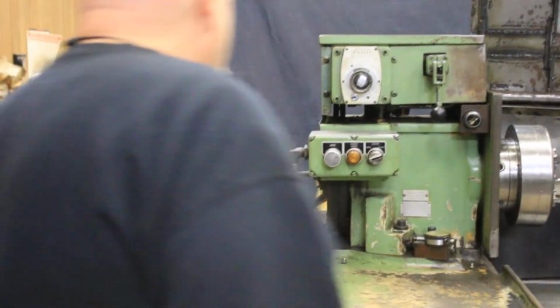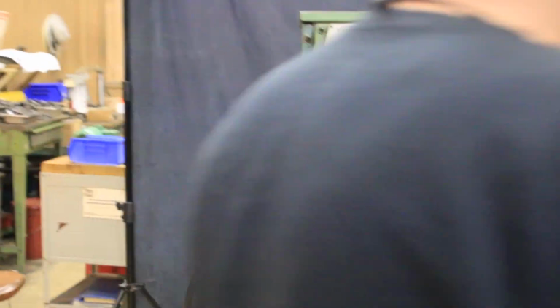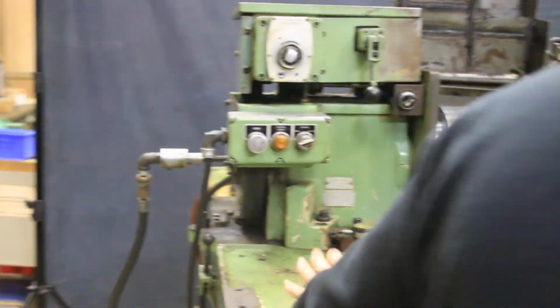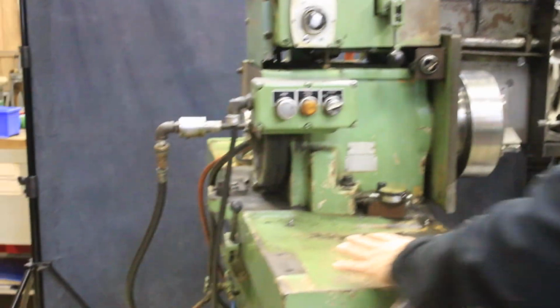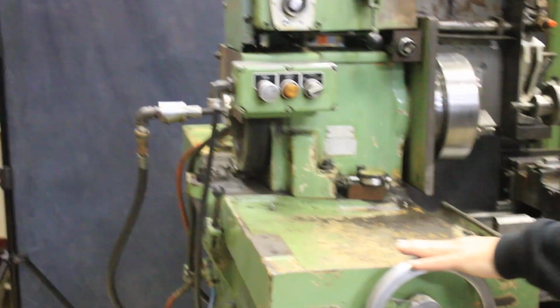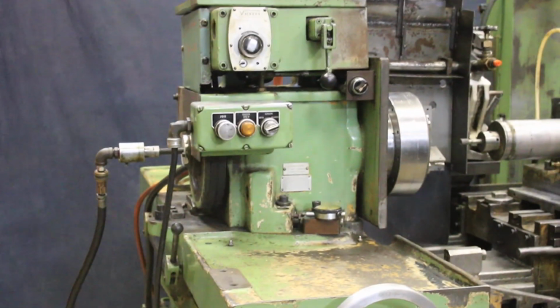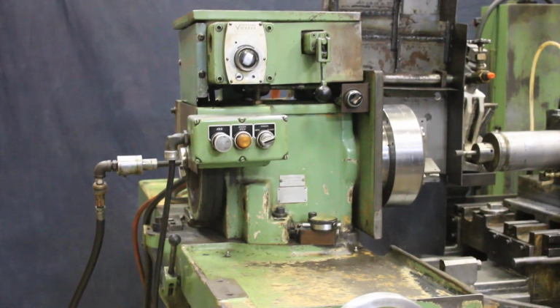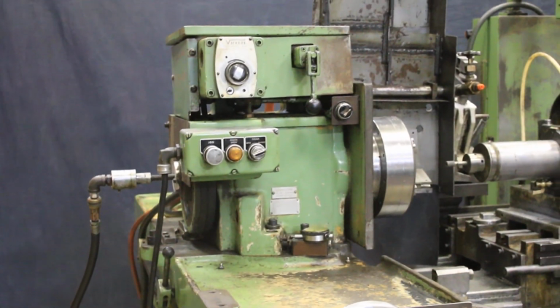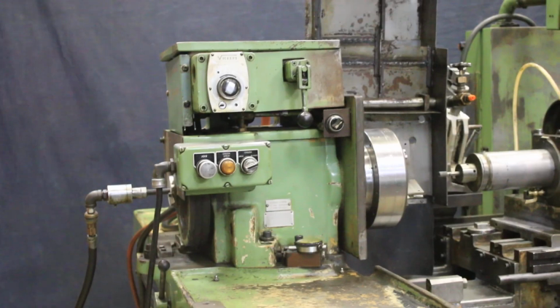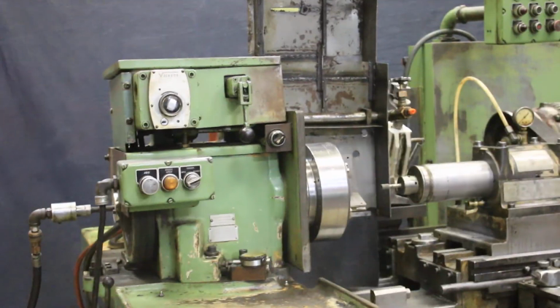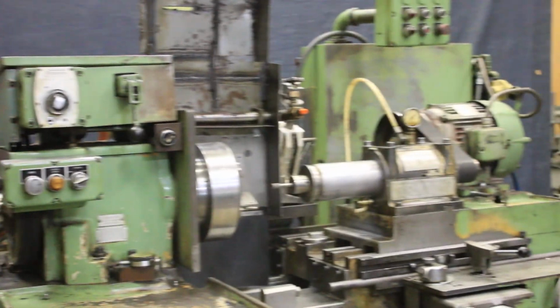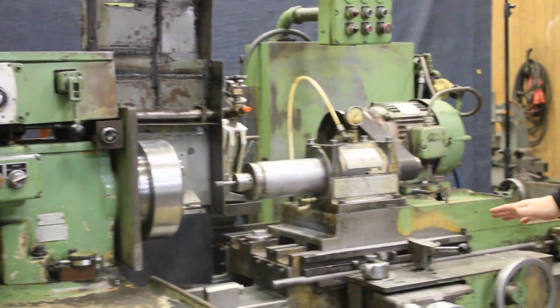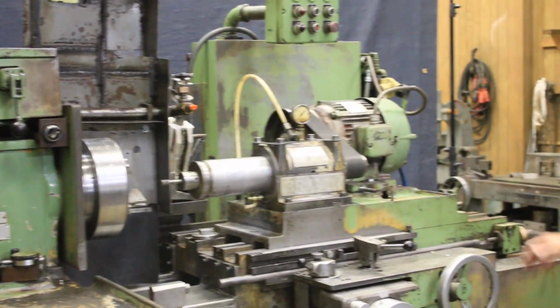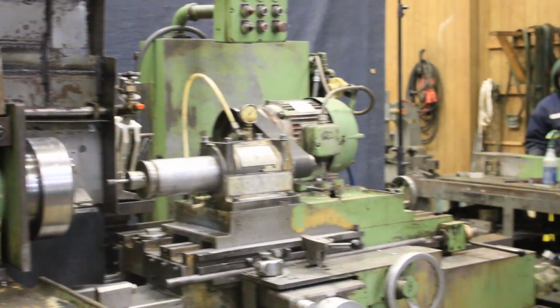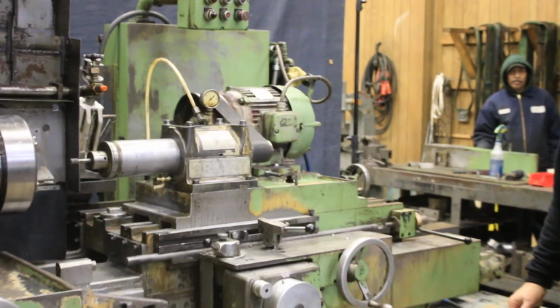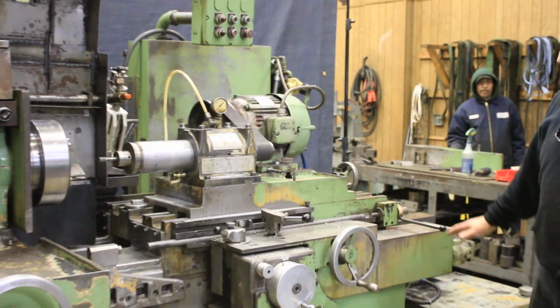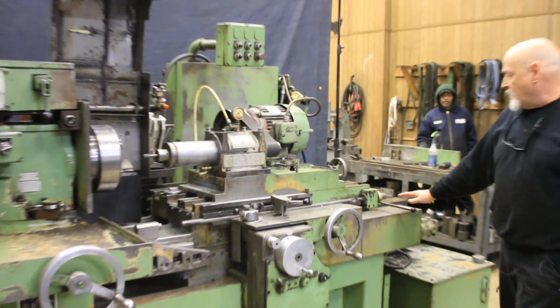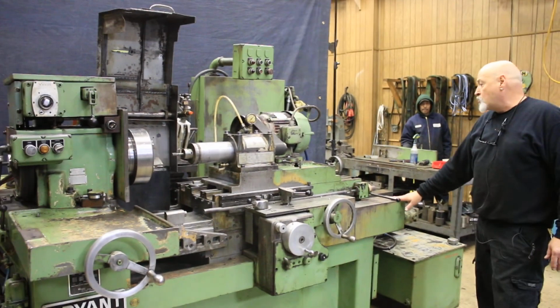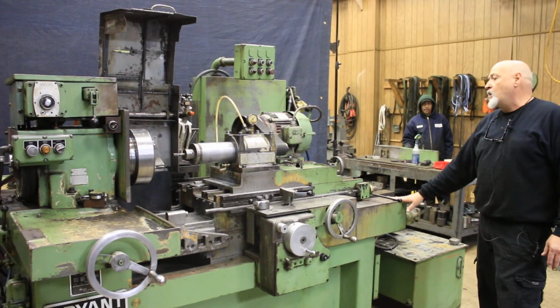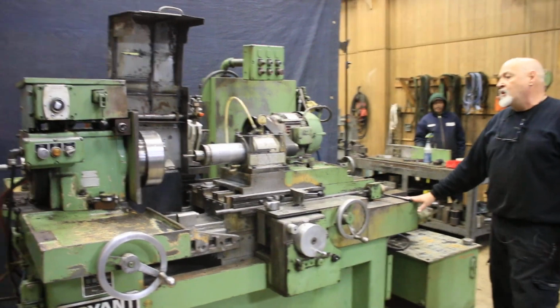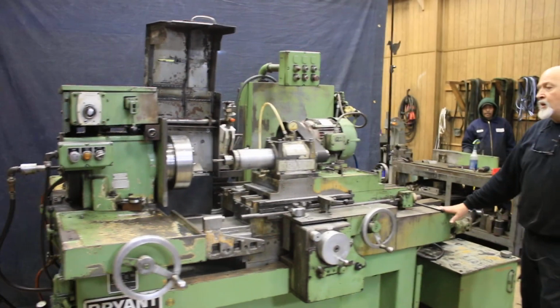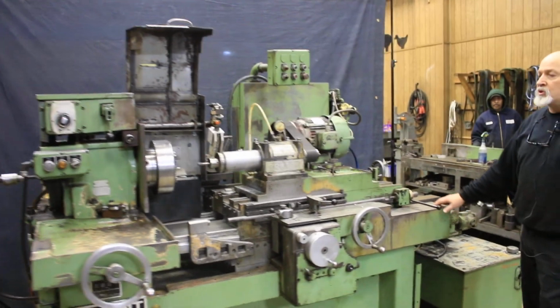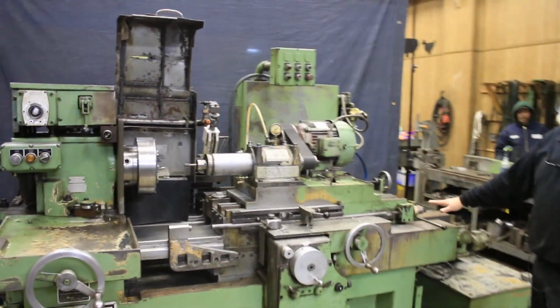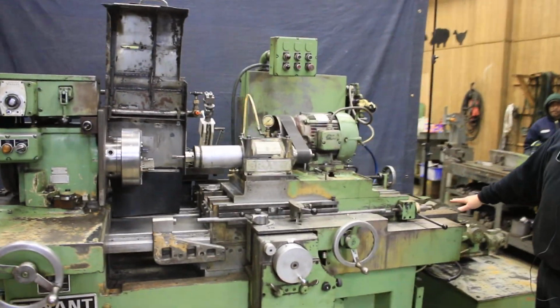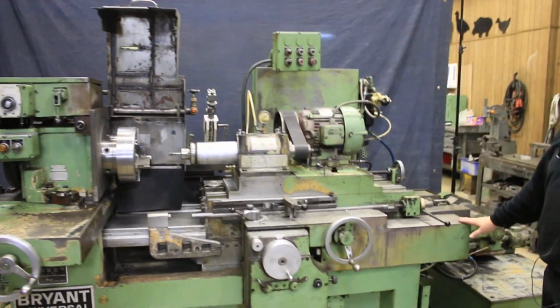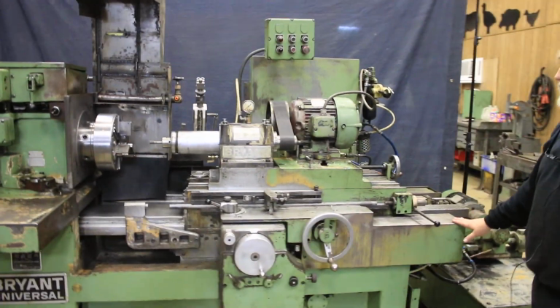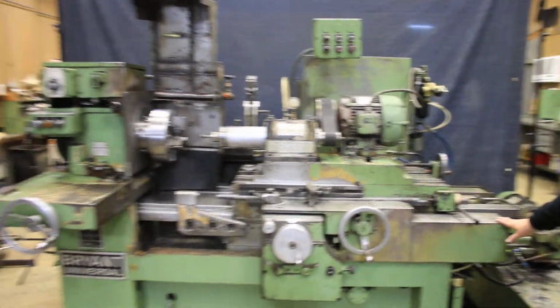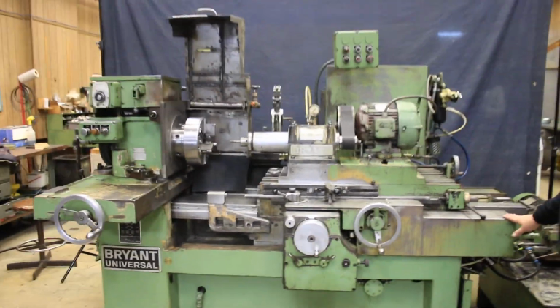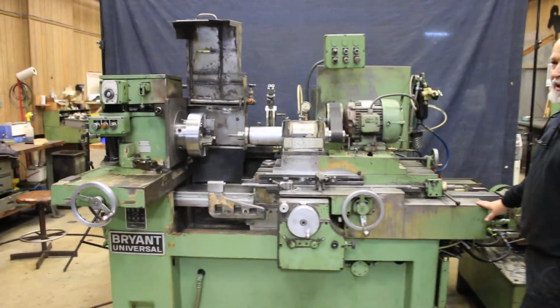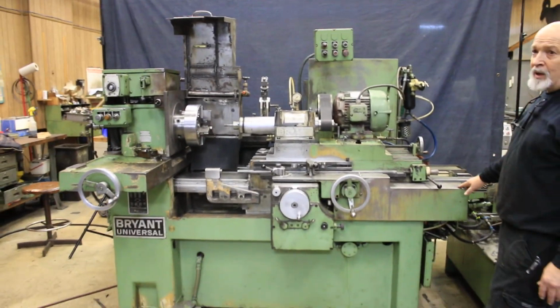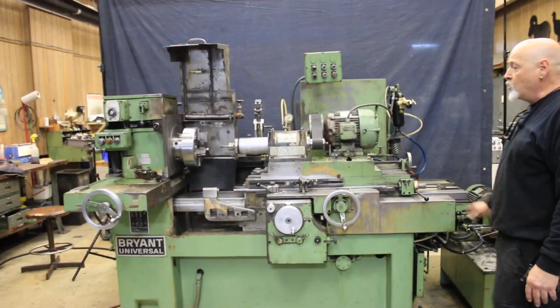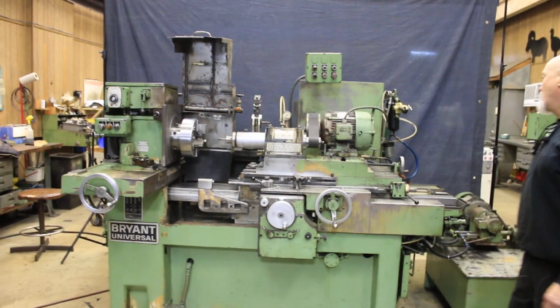This is your work head slide, and this is your cross slide. Now on a Bryant — like a Heald — this cross slide has hydrostatic ways. In other words, the machine doesn't actually ride on the ways; it floats on the ways.